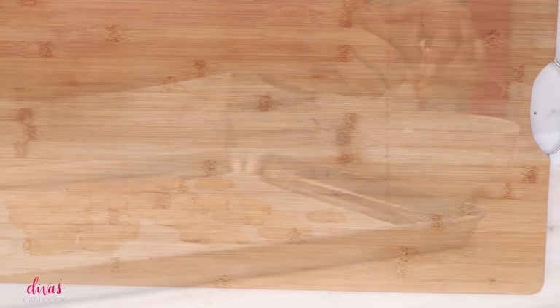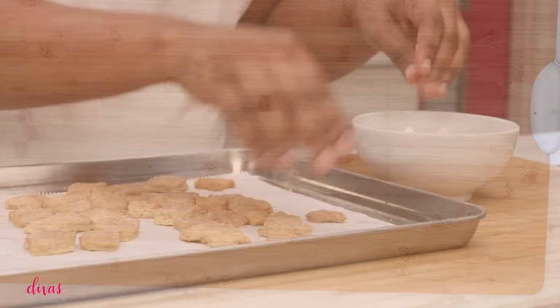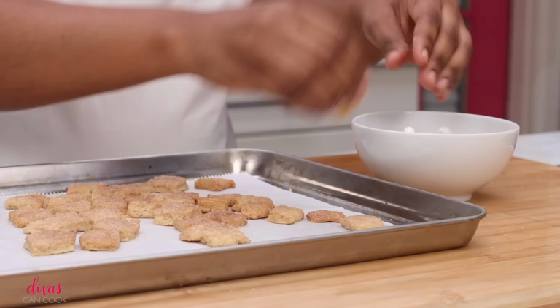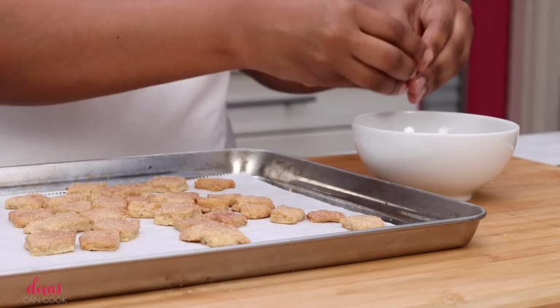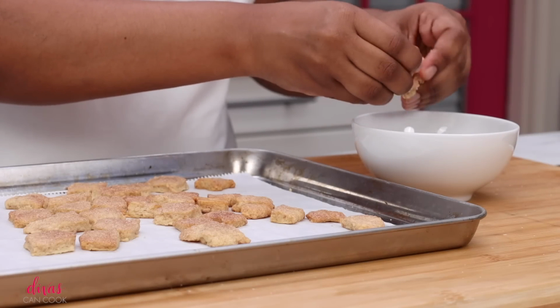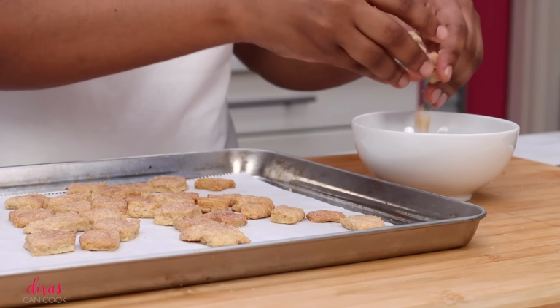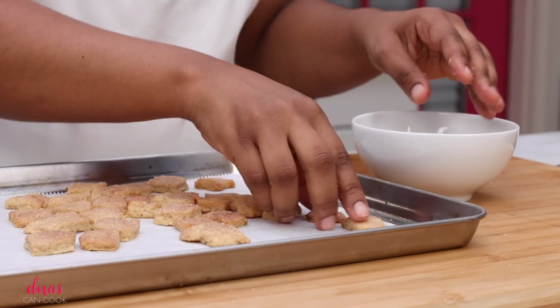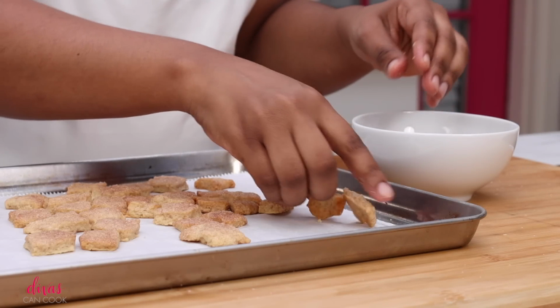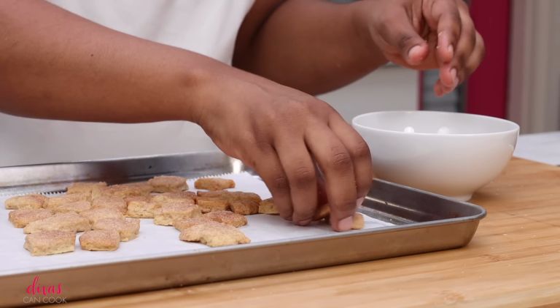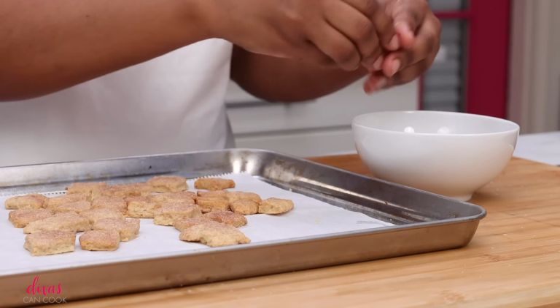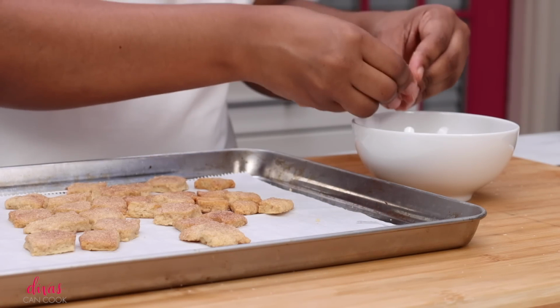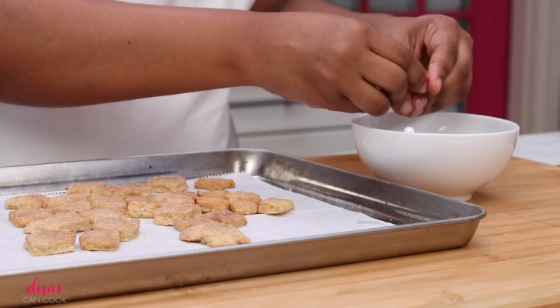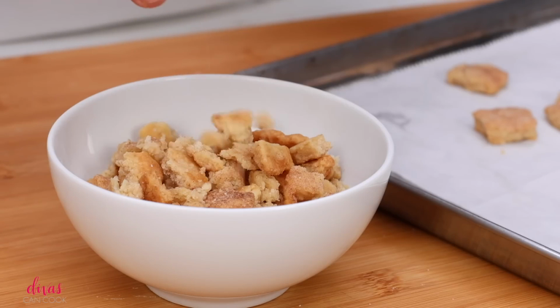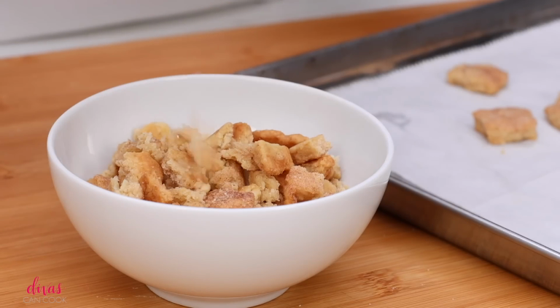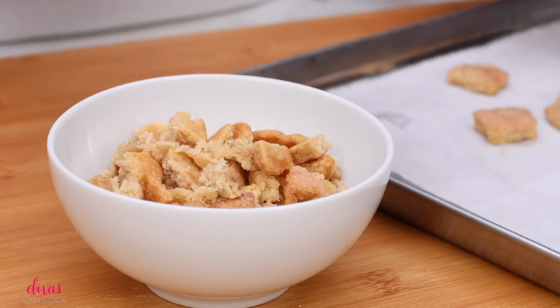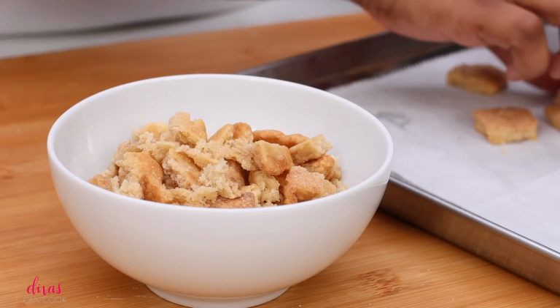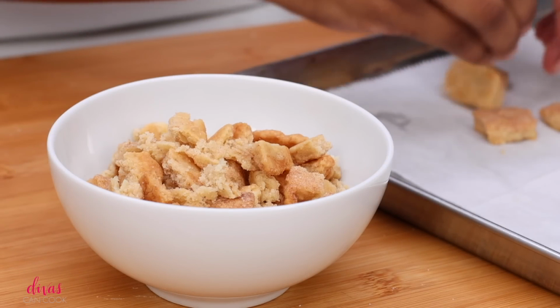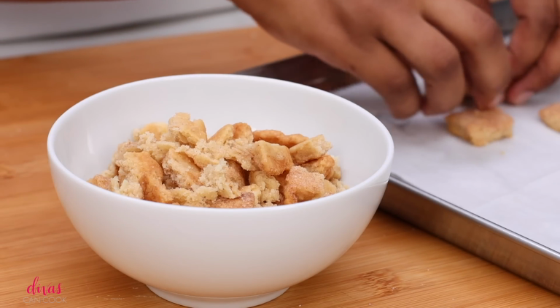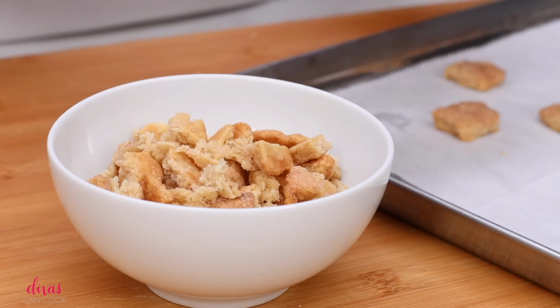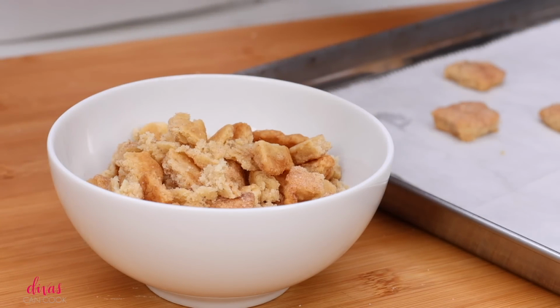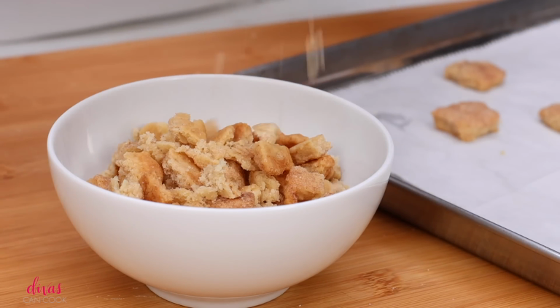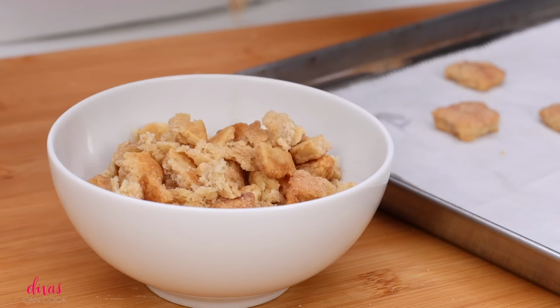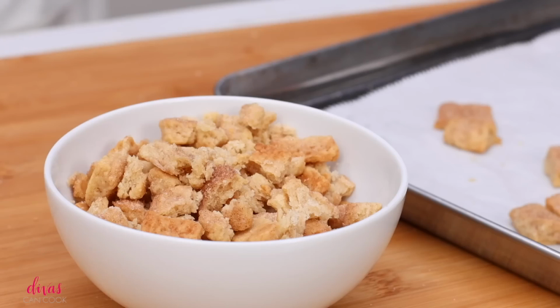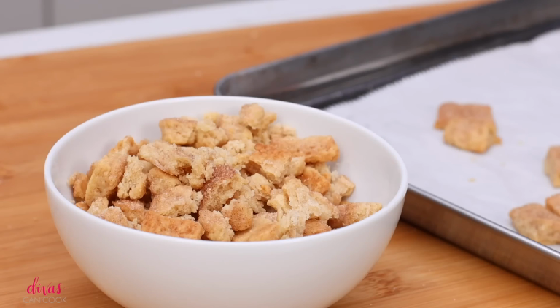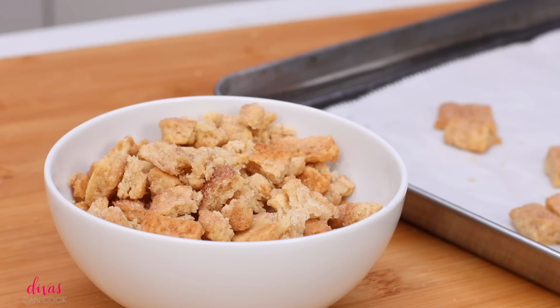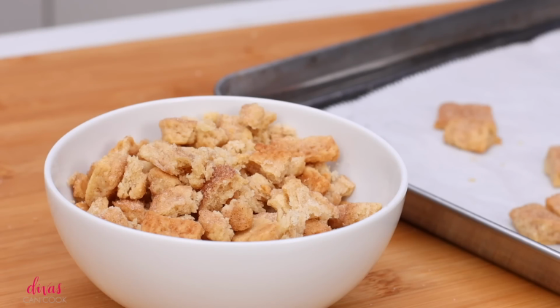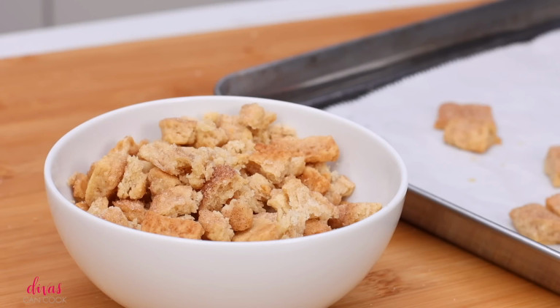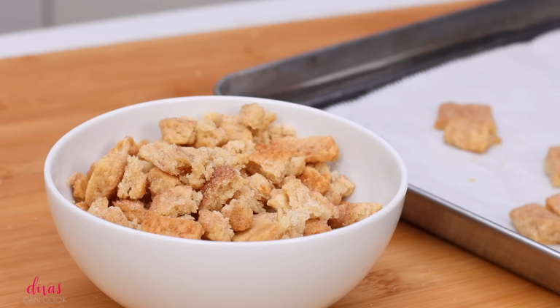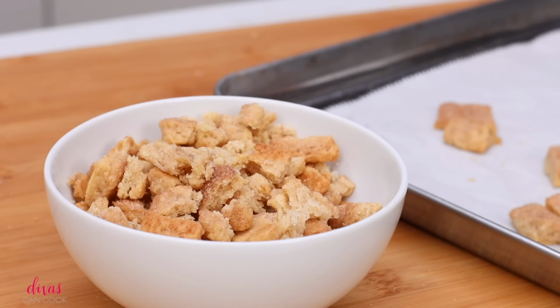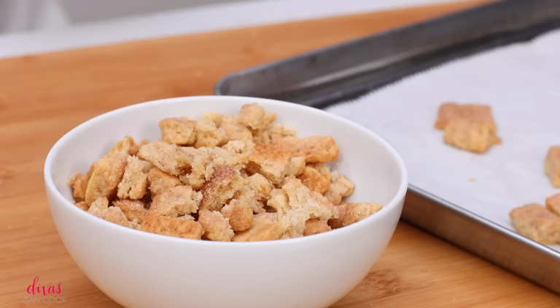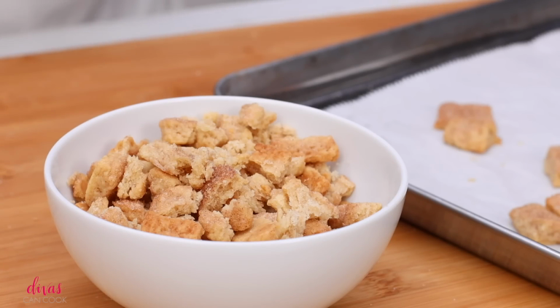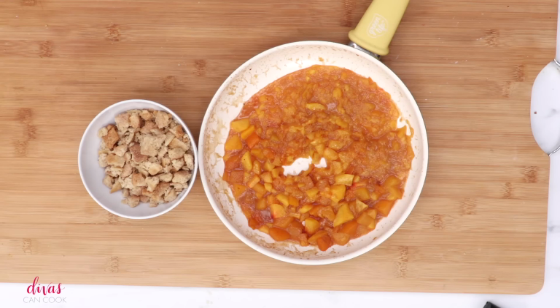When they come out, let them cool off and then just break them up like this. Try not to eat them because once you start, it really is hard to stop. Who would have thought? They're so simple, but yet they are so addictive.